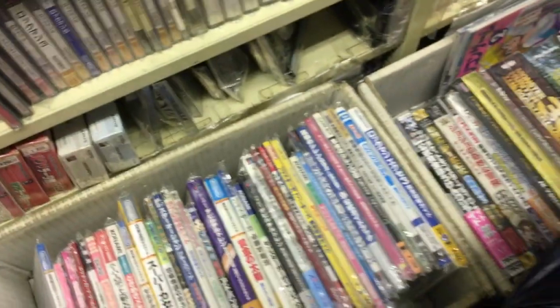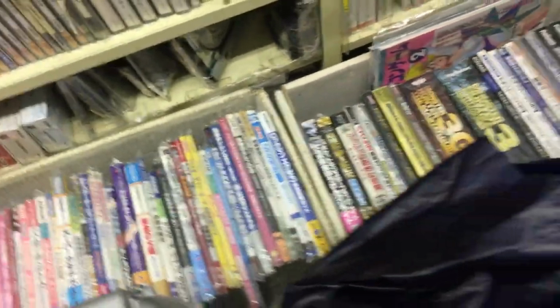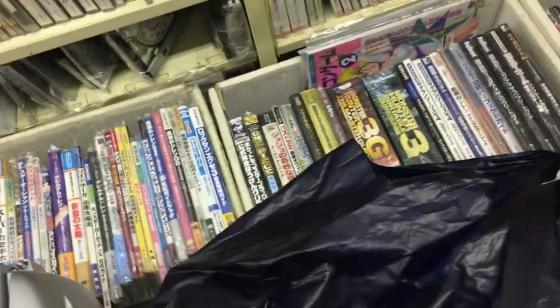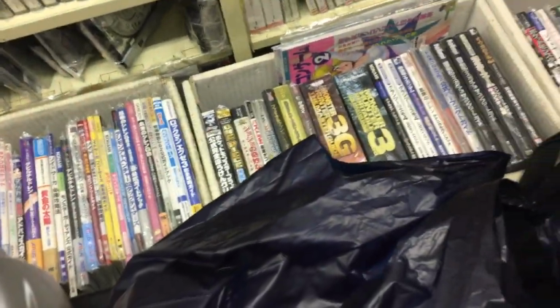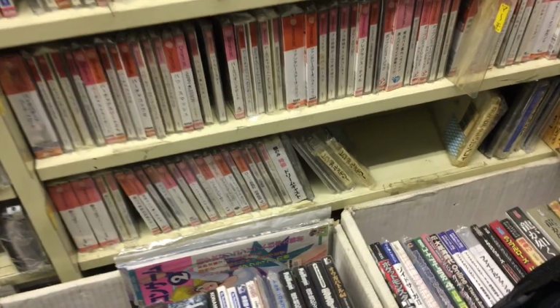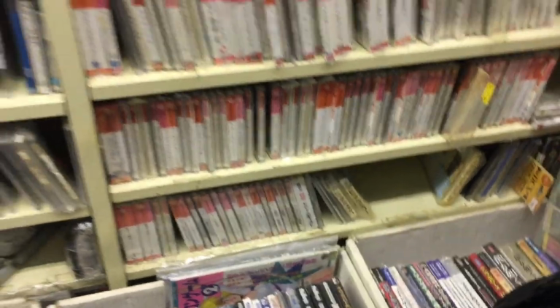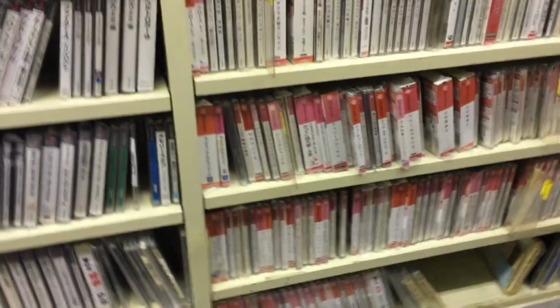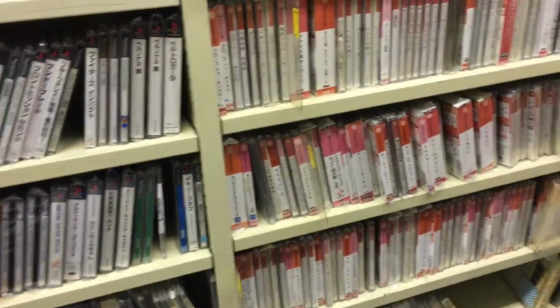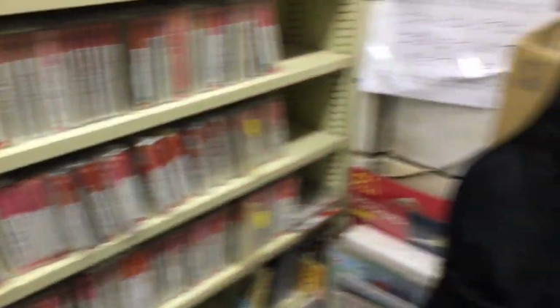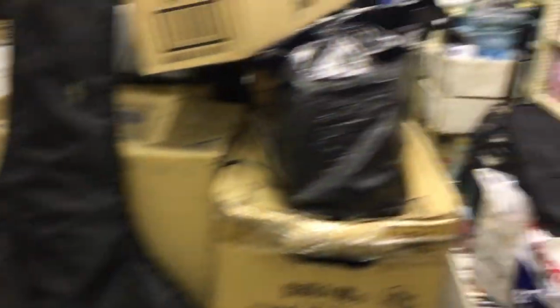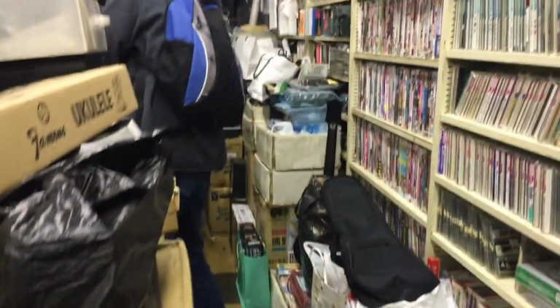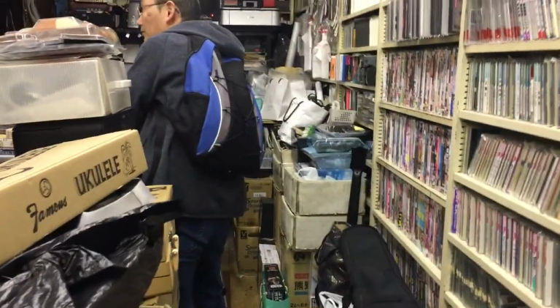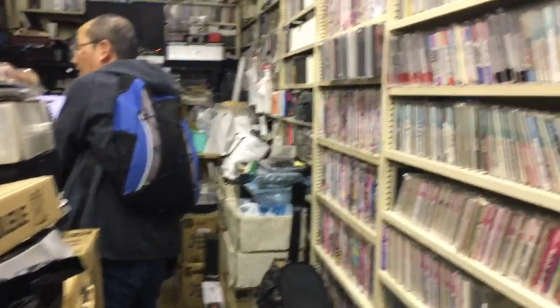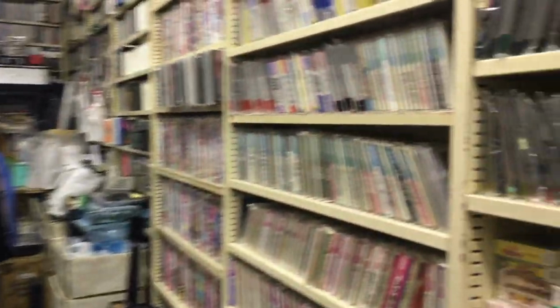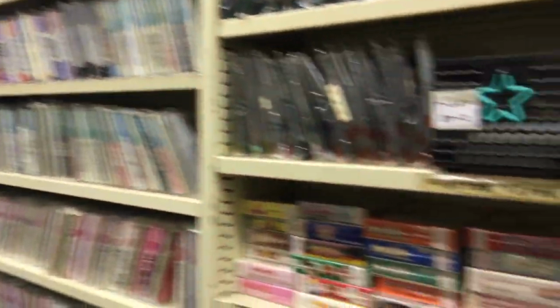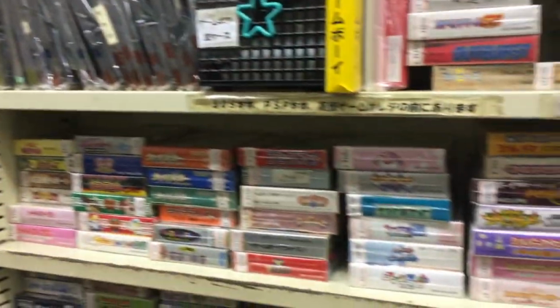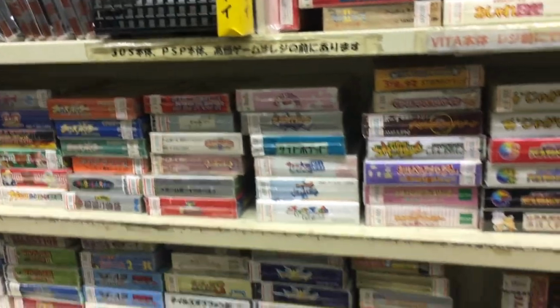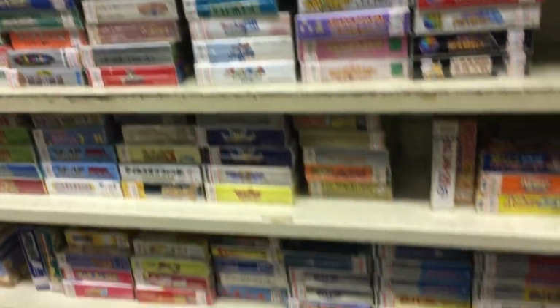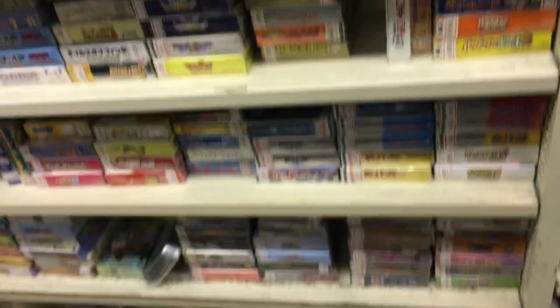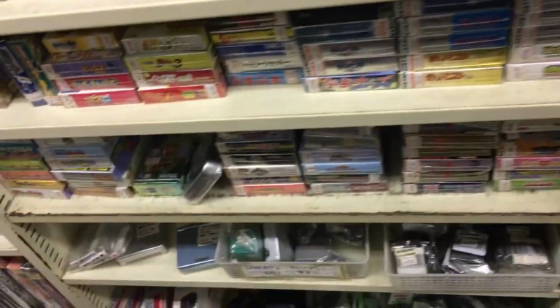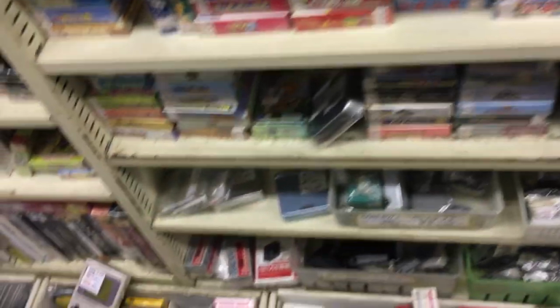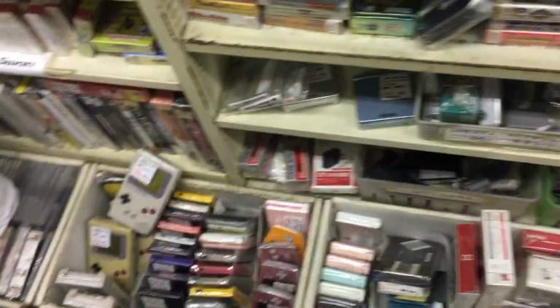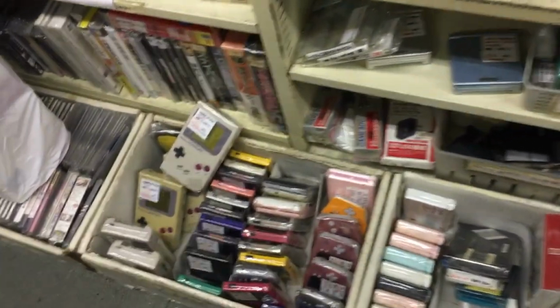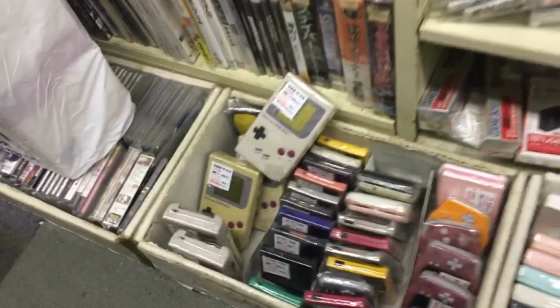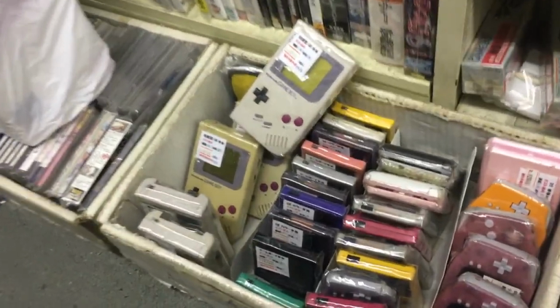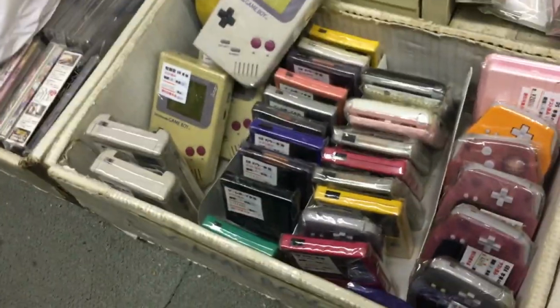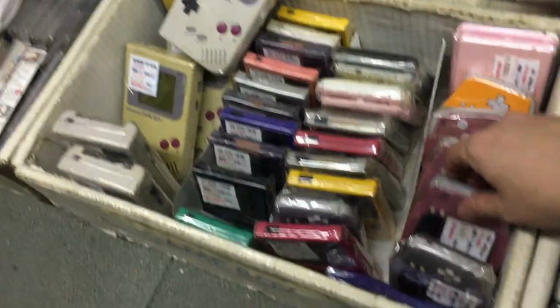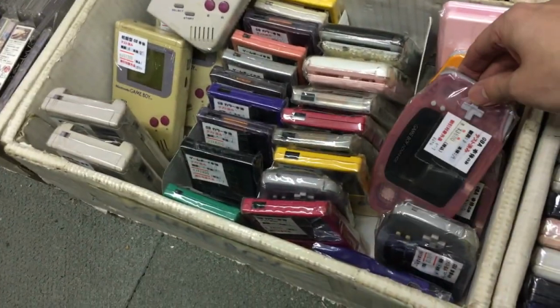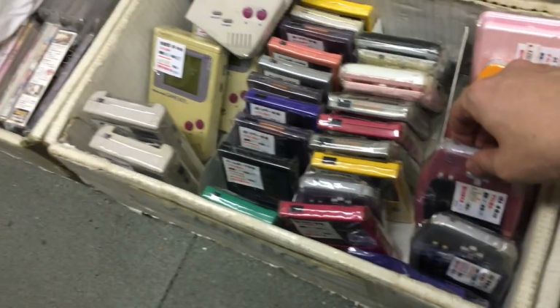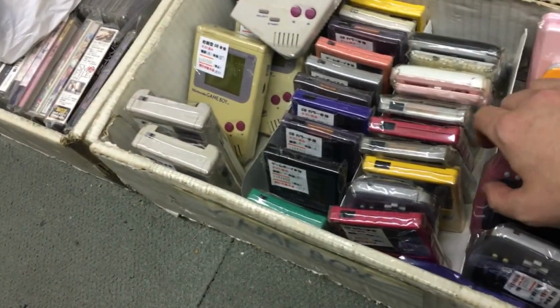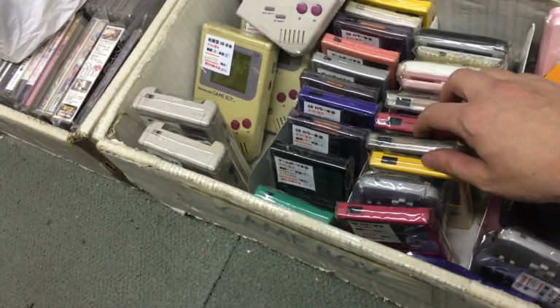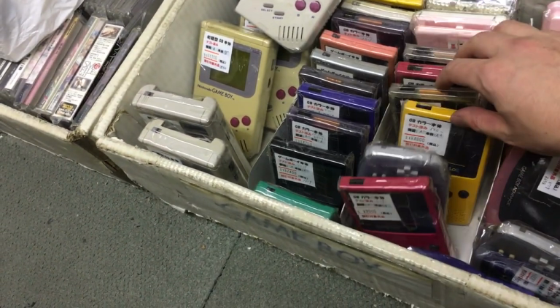That's cool that they have that here. But let's go back to the other side where the Nintendo stuff is. We got some Game Boy games here.